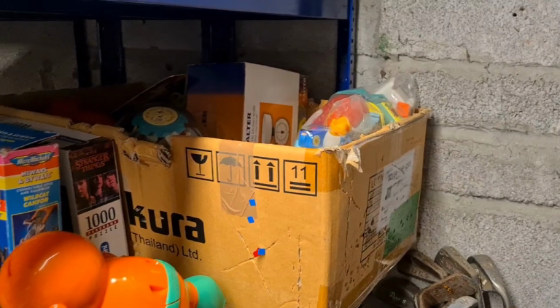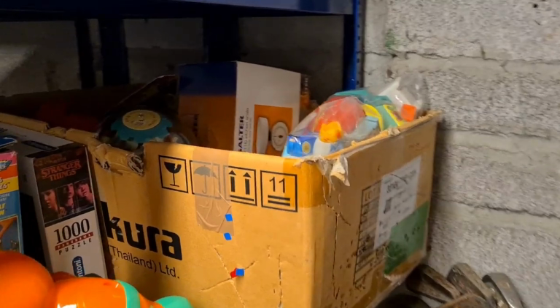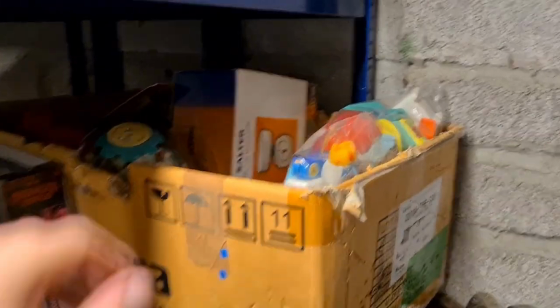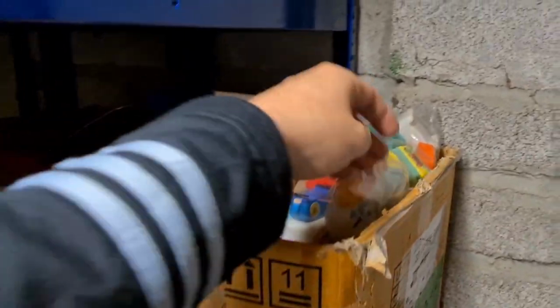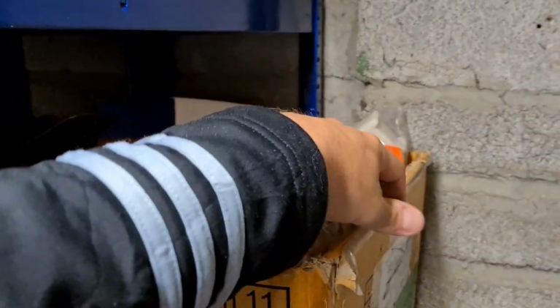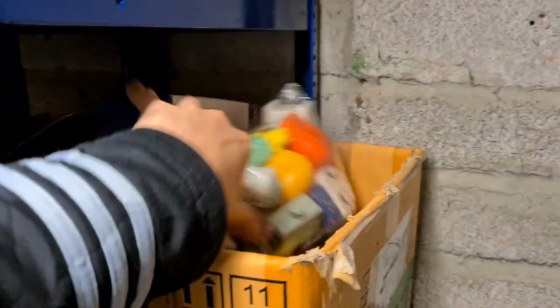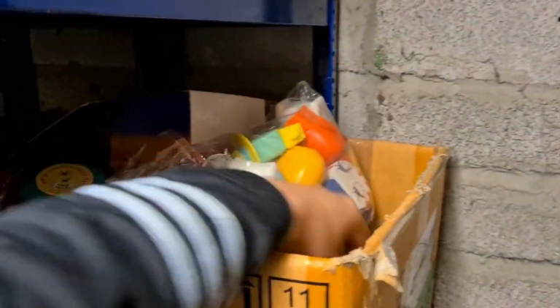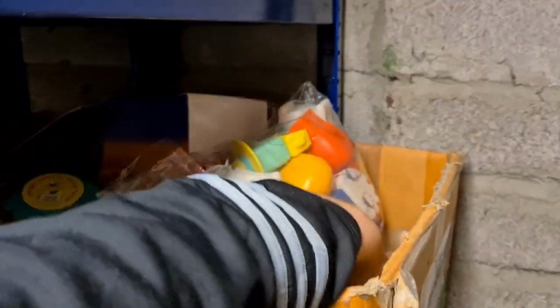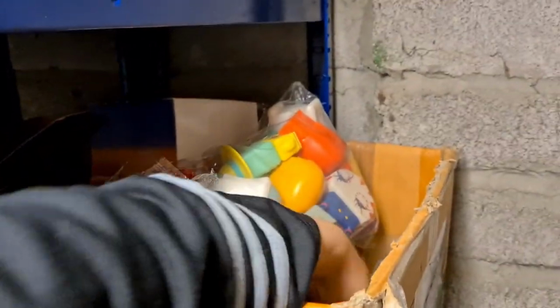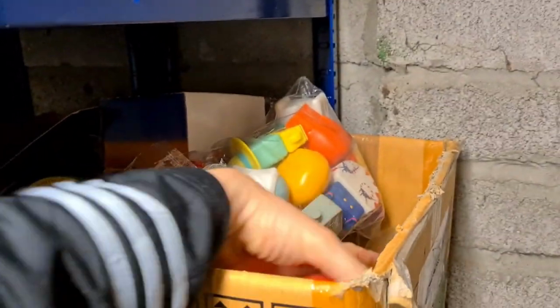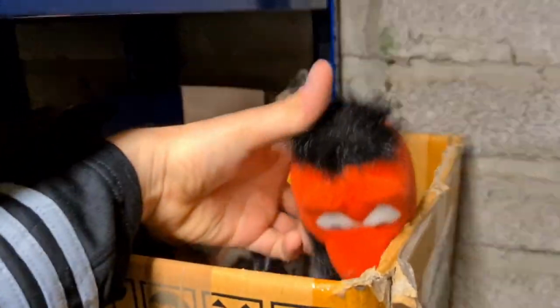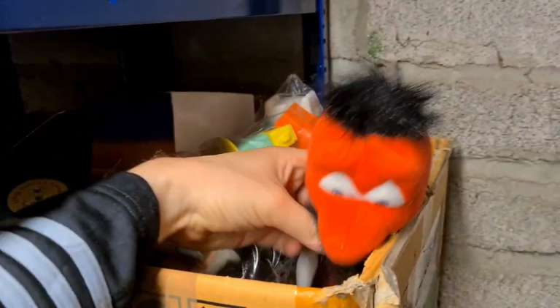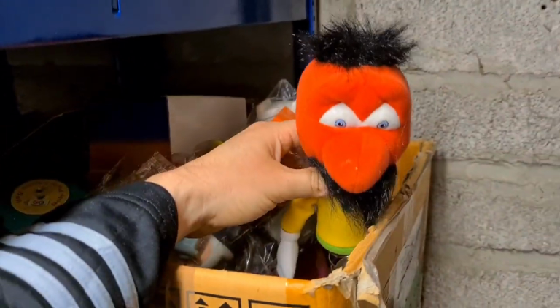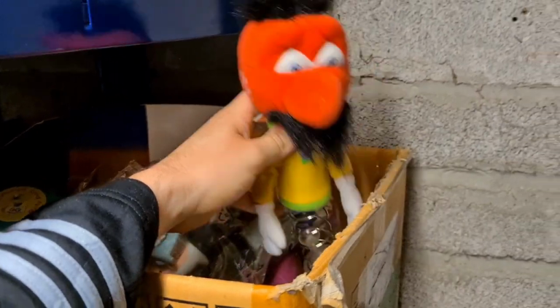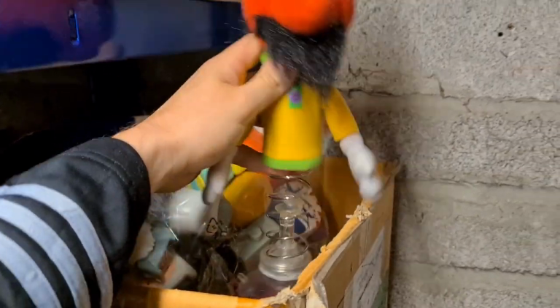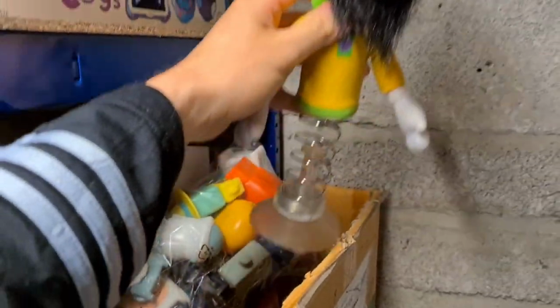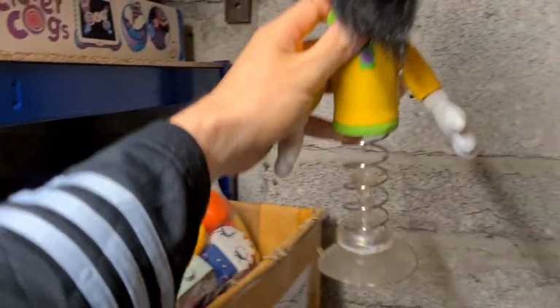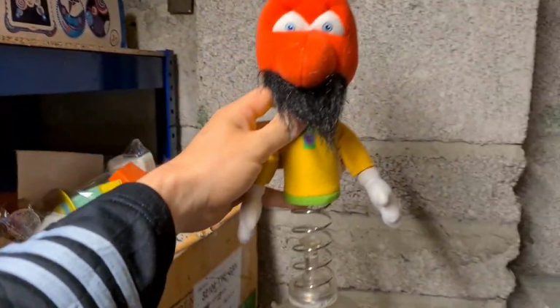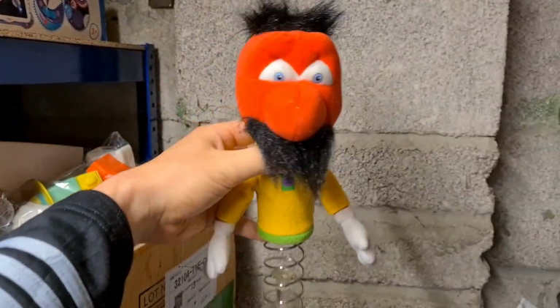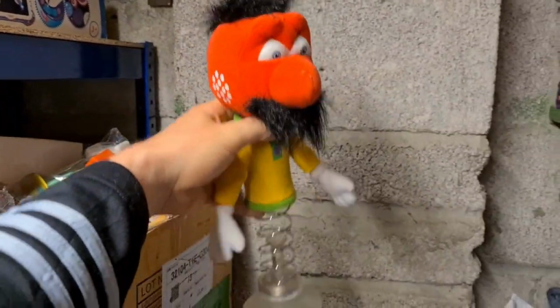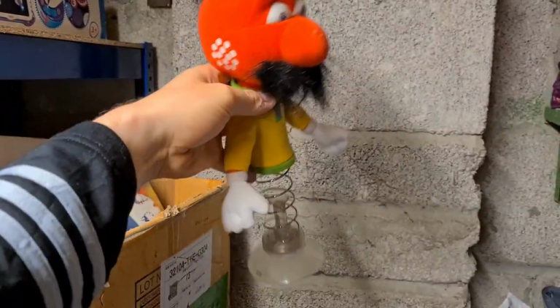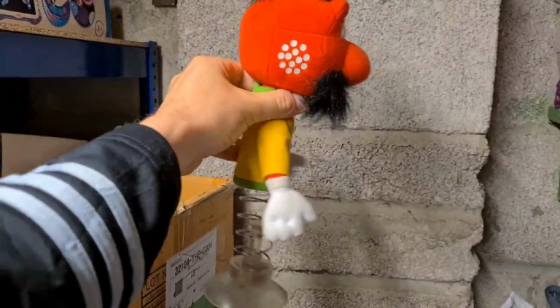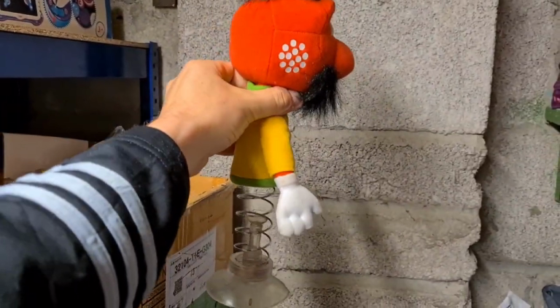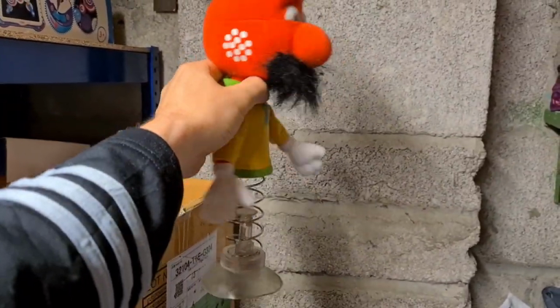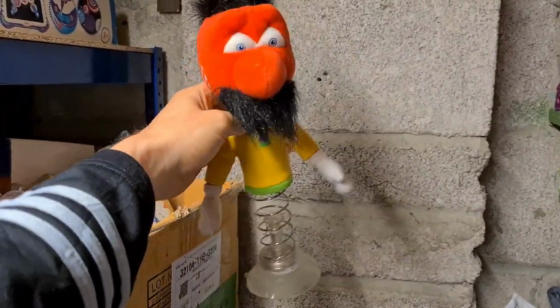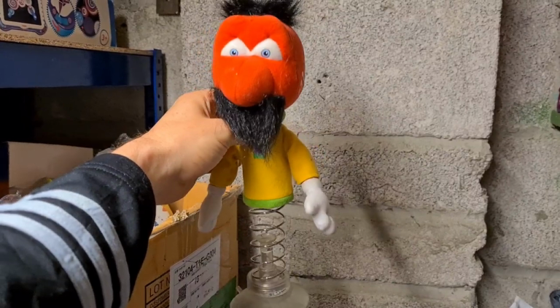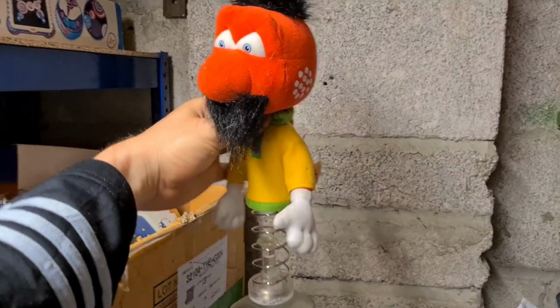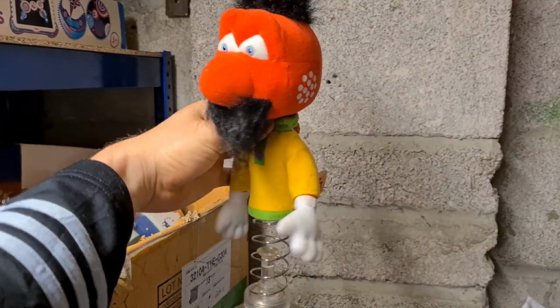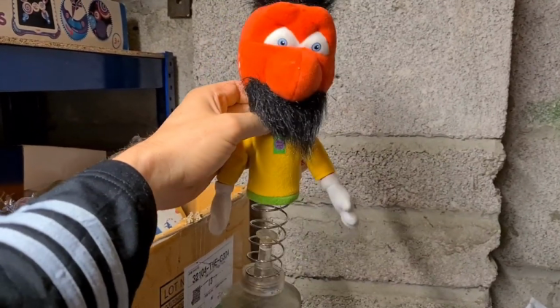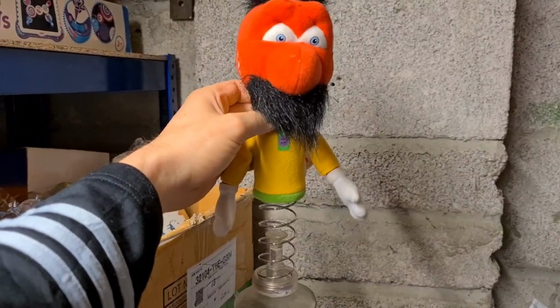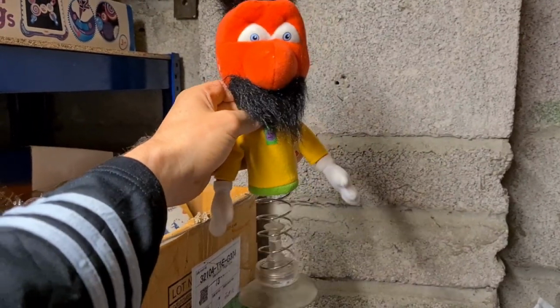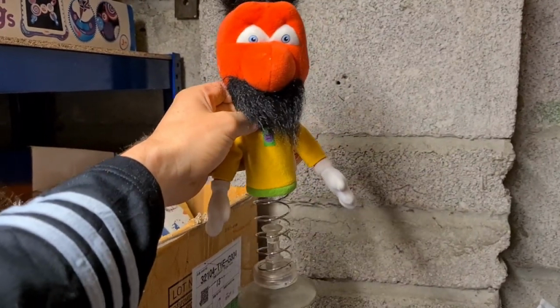Lurking in this box we have Zebedee off of The Magic Roundabout. This one's from 2004. Paid a couple of quid in the charity shop and he's gone for 12 pounds 50 plus postage.